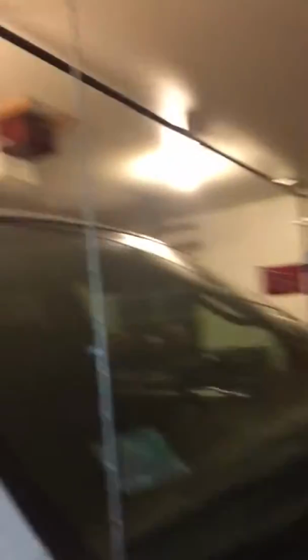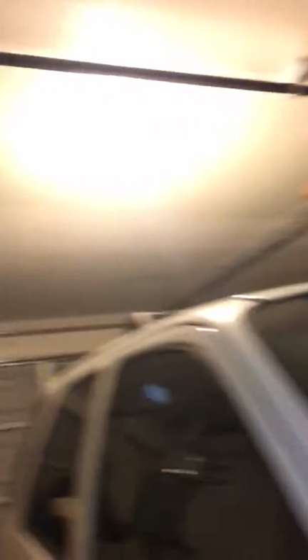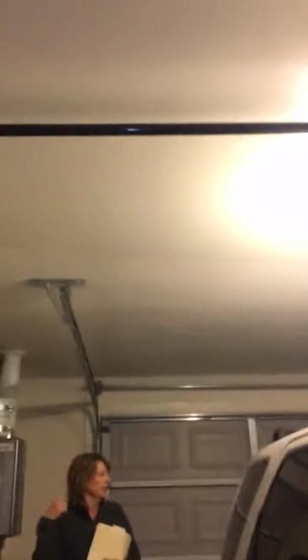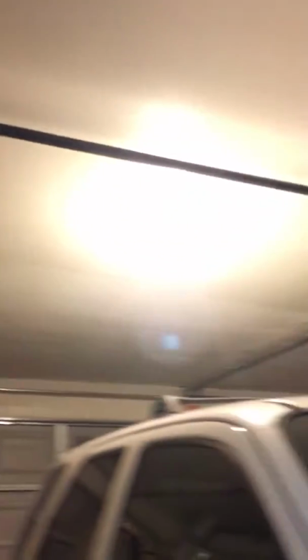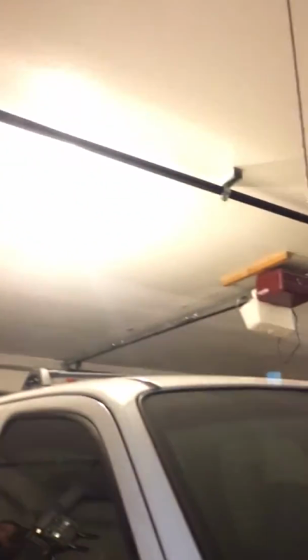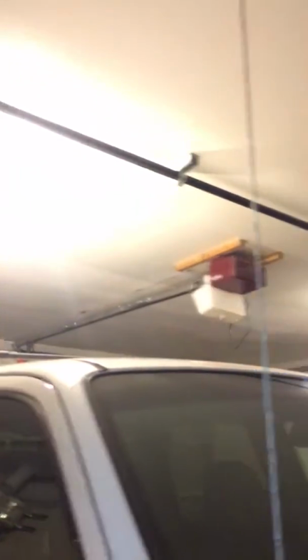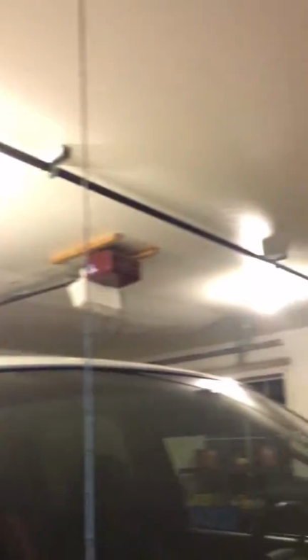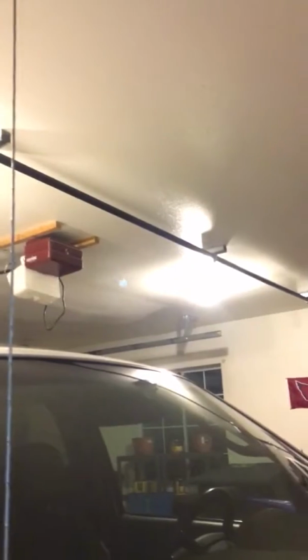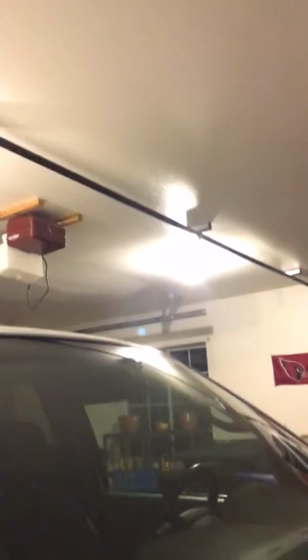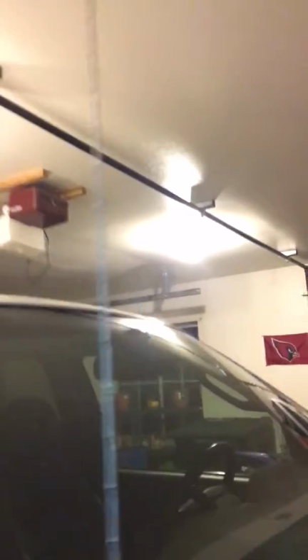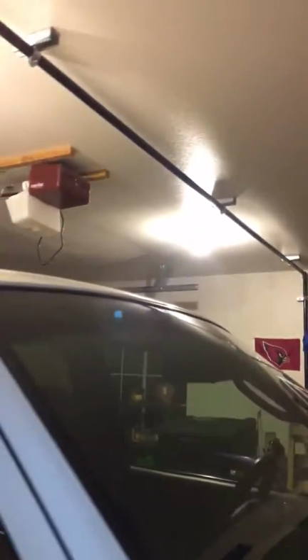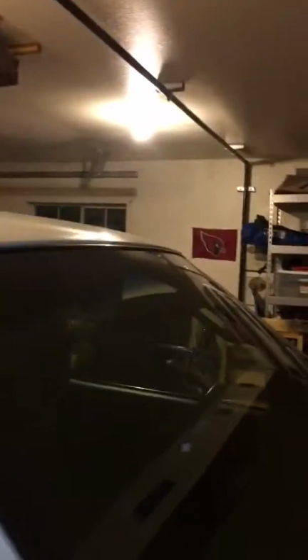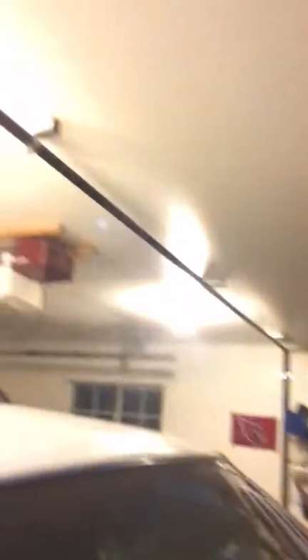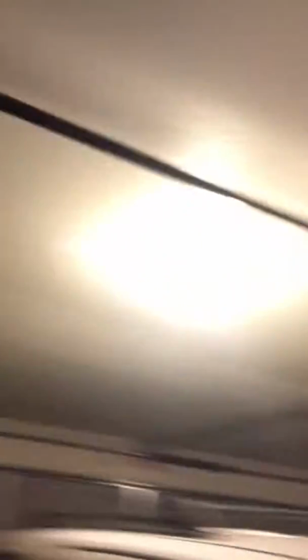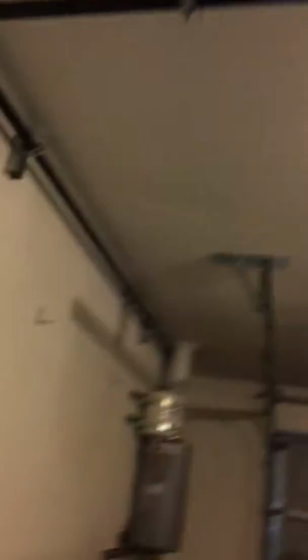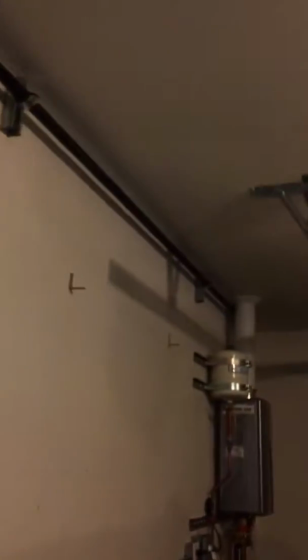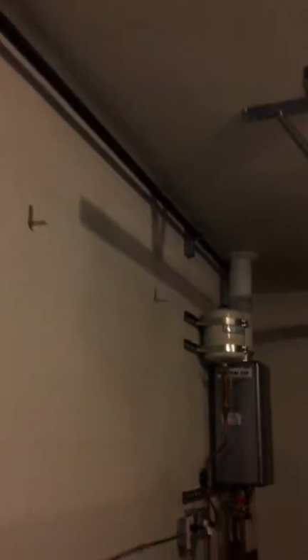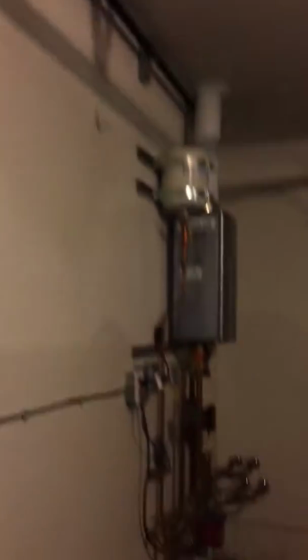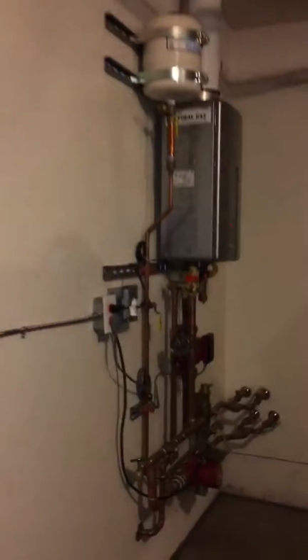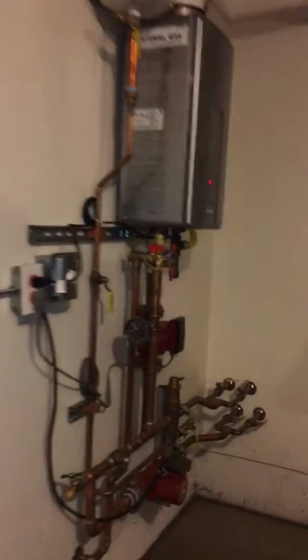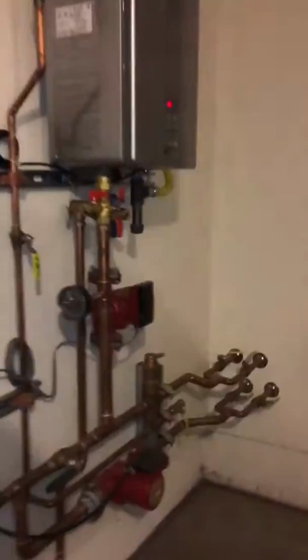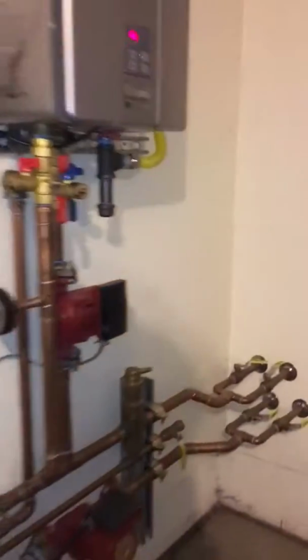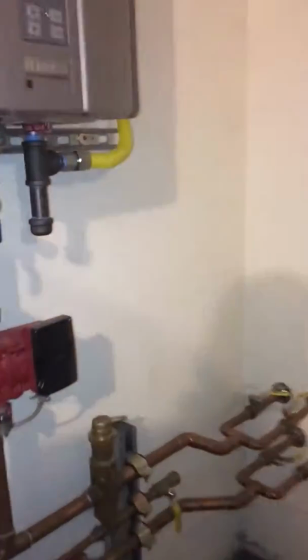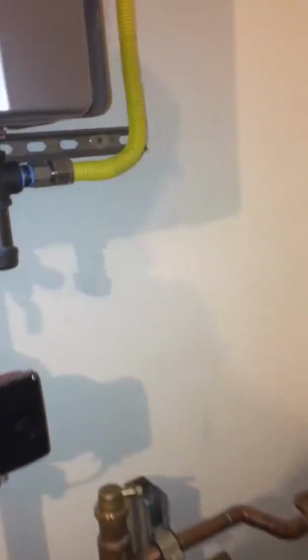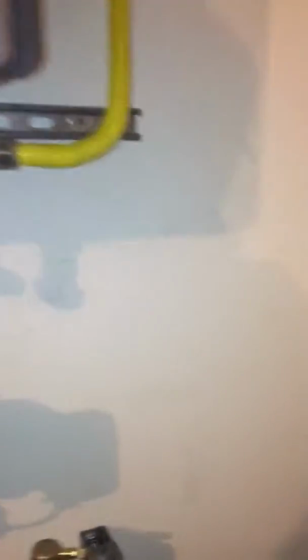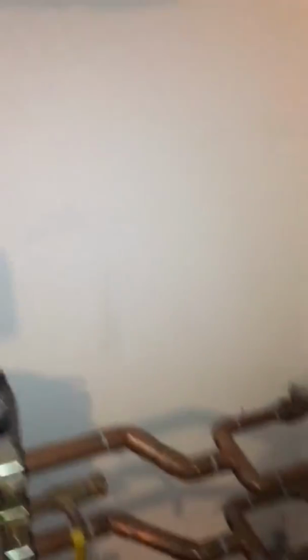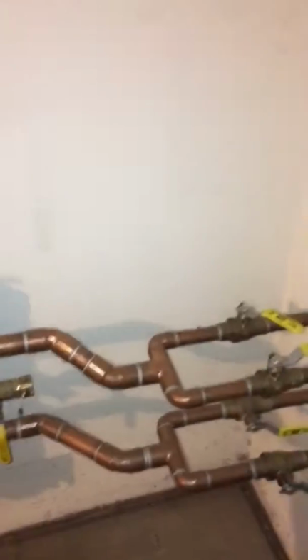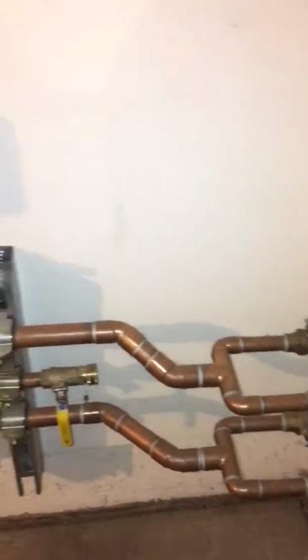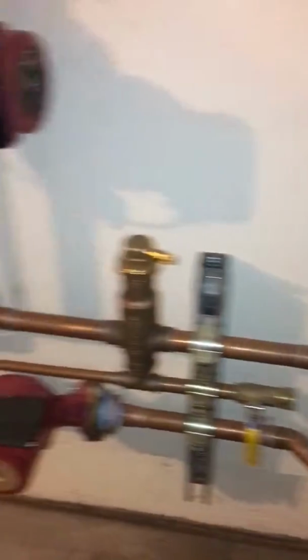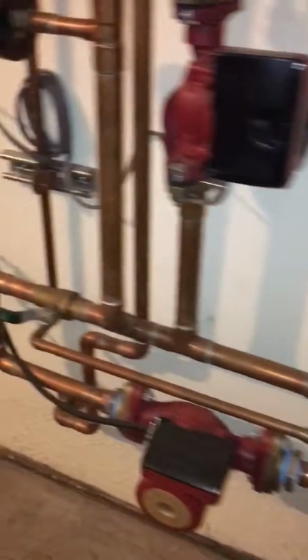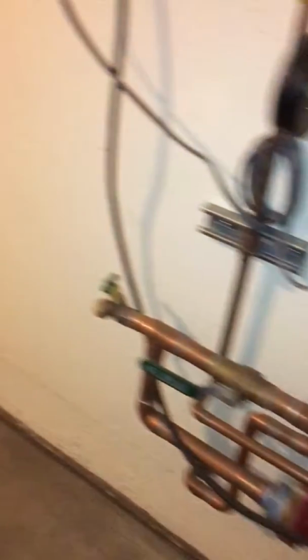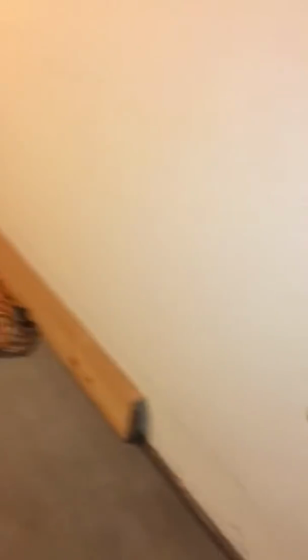Two doors down. I see the window out here too. So they're running the gas up here and over, it looks like. And then it flows the water underneath the concrete.